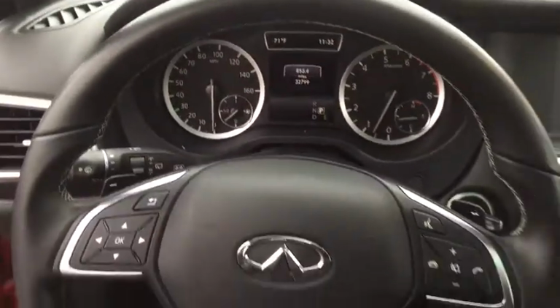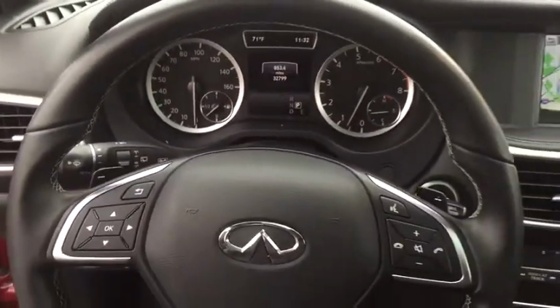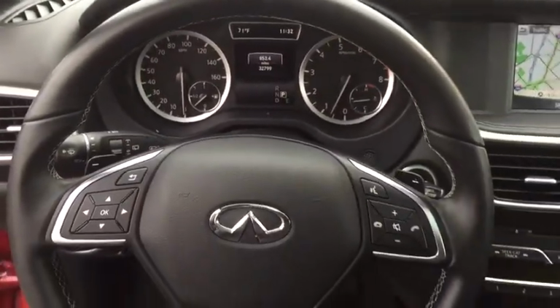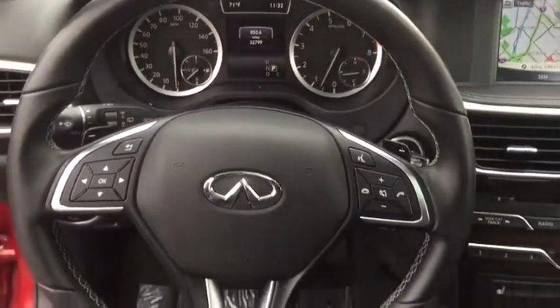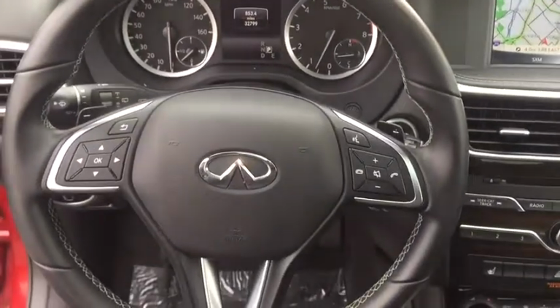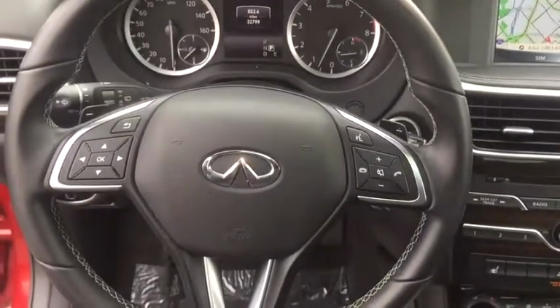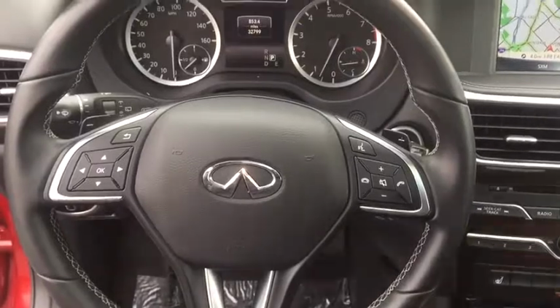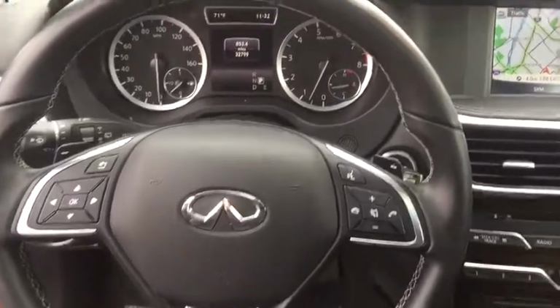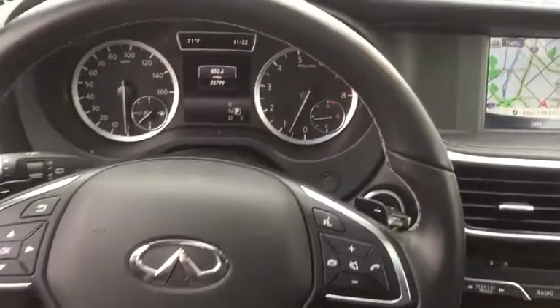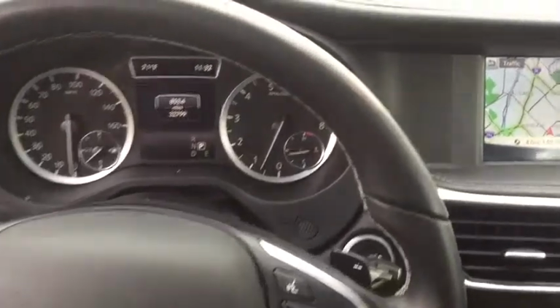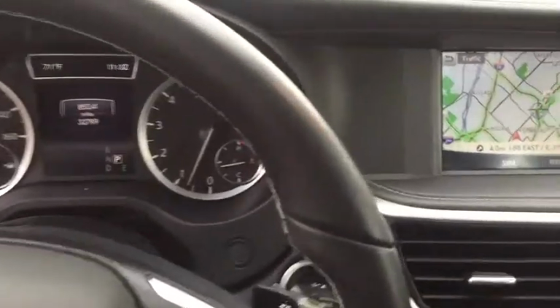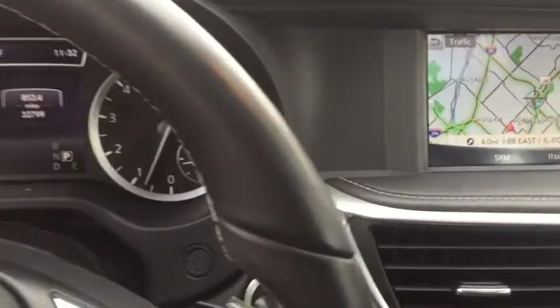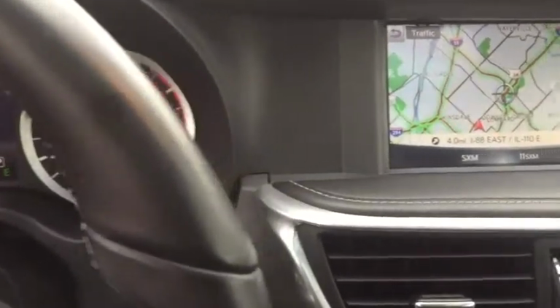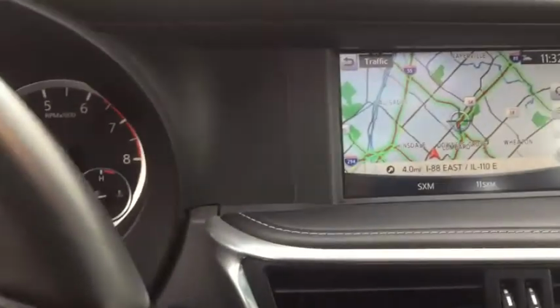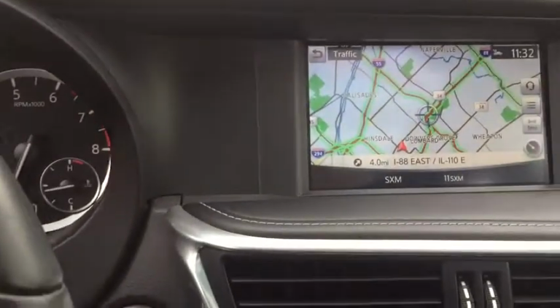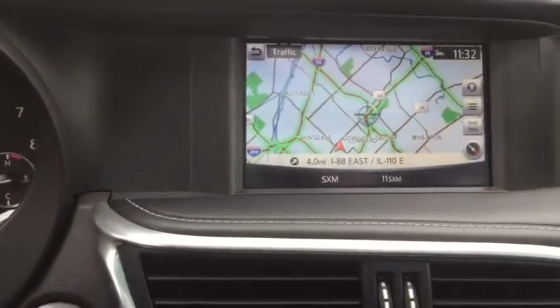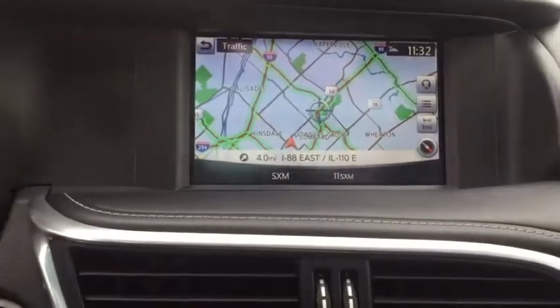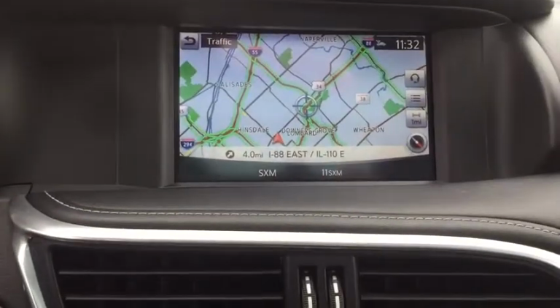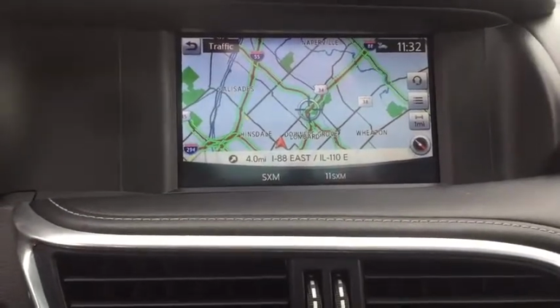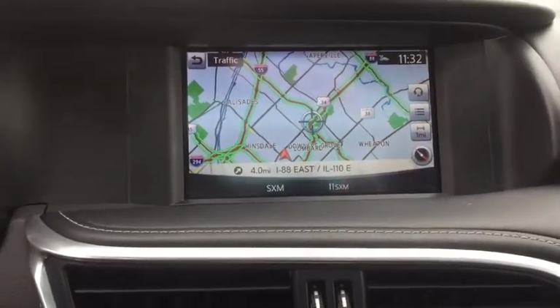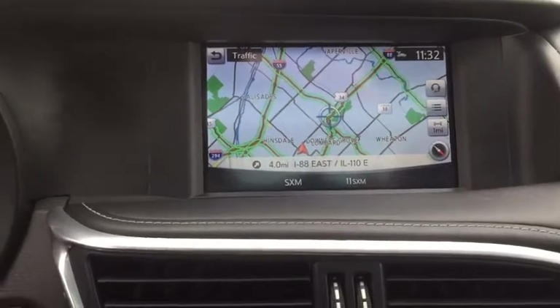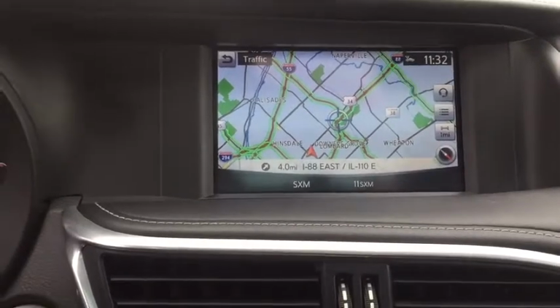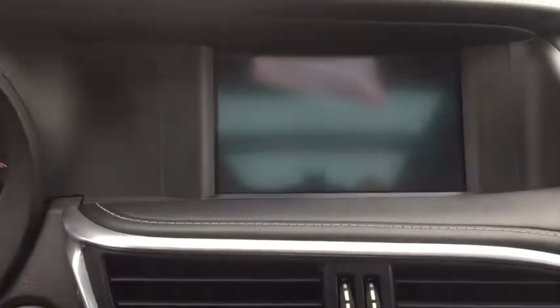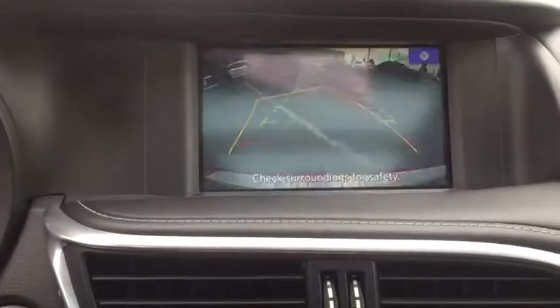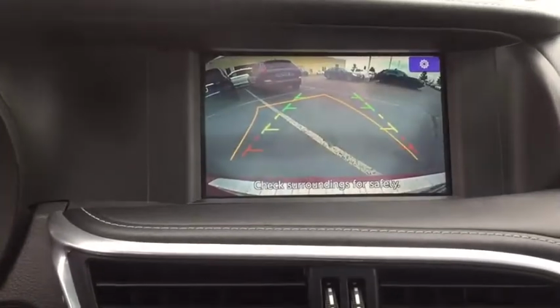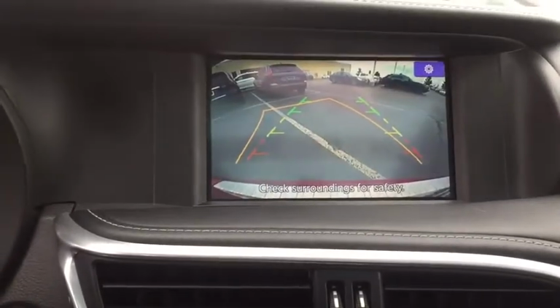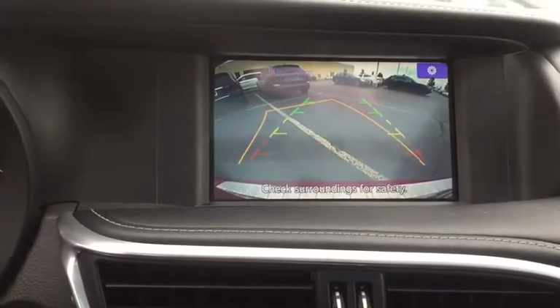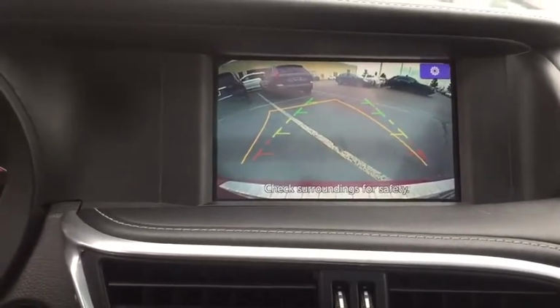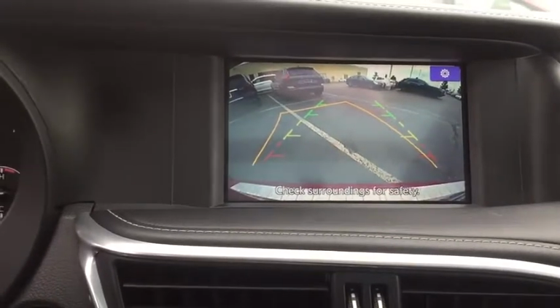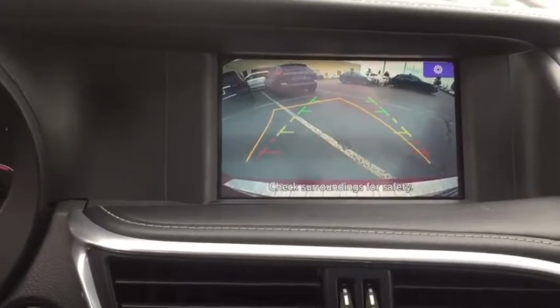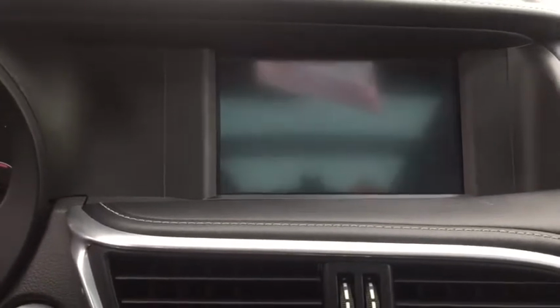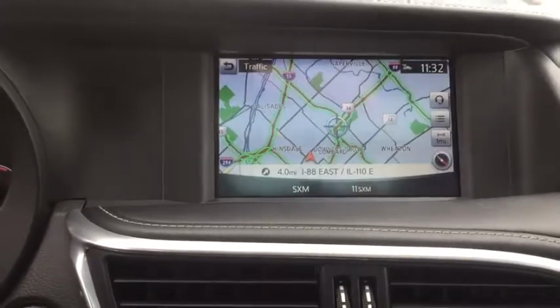Power windows, security system, rear window defroster, trip computer, CD player, heated front seat, electronic stability control, overhead console, remote keyless entry, tachometer.